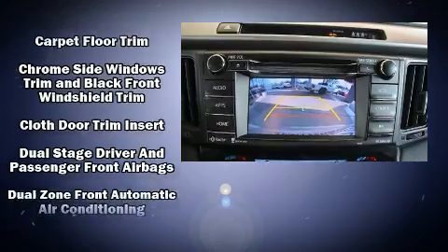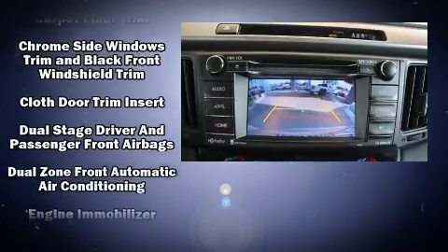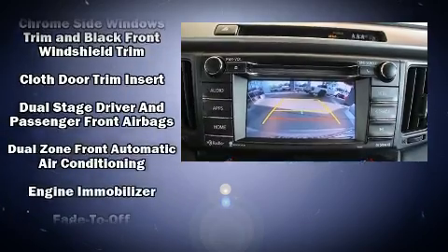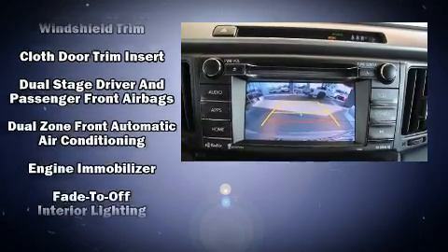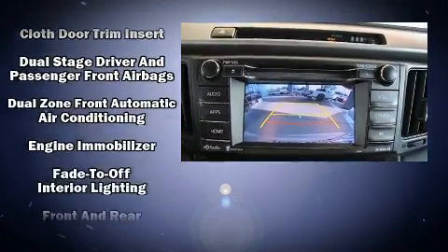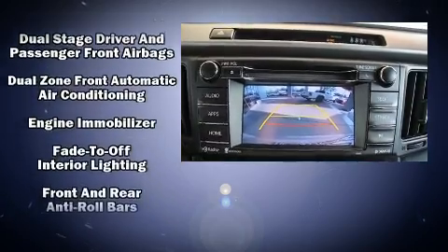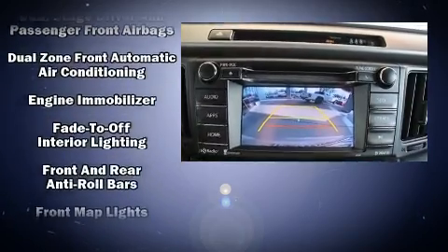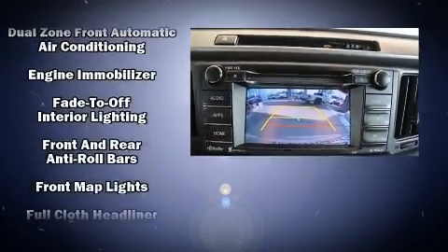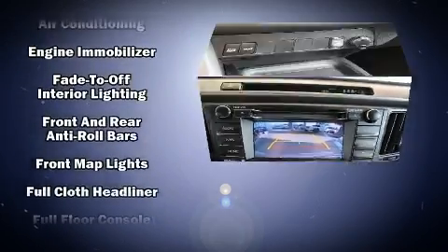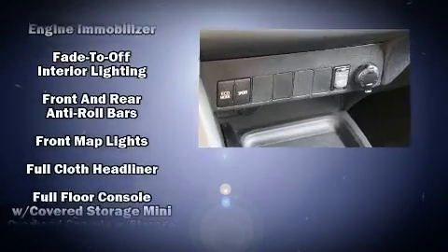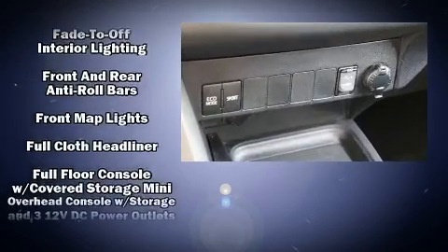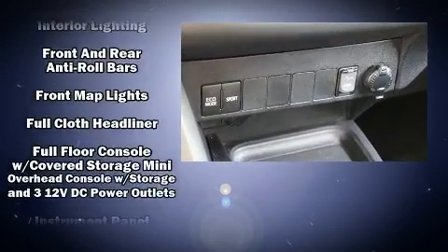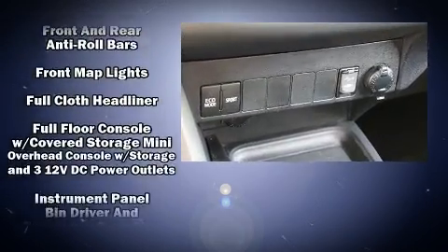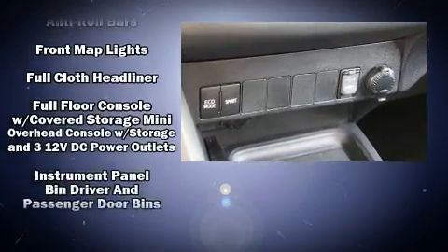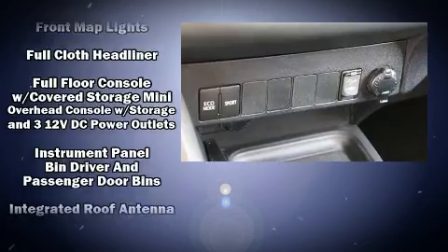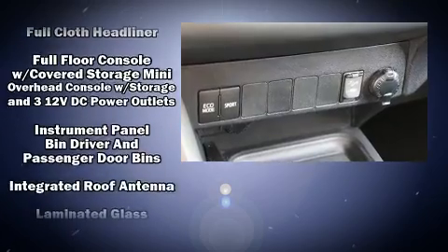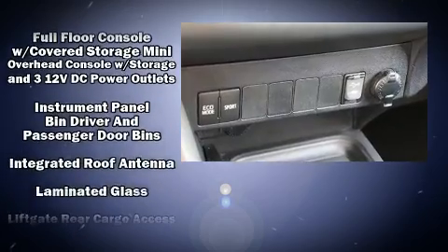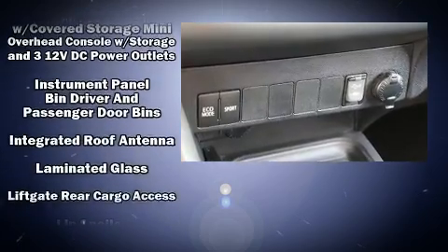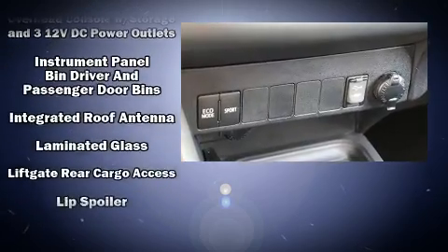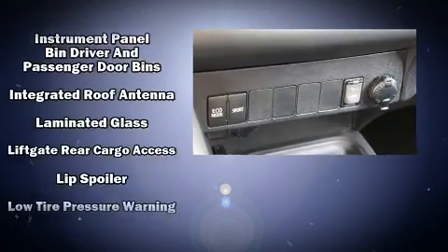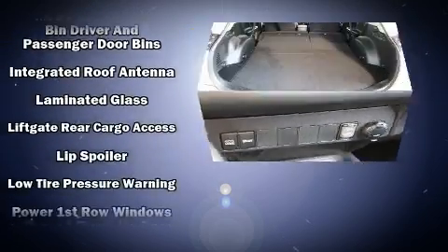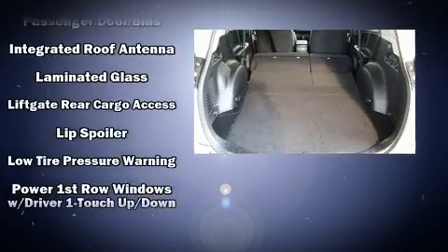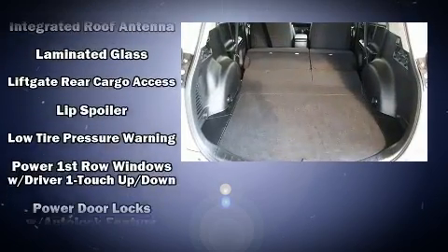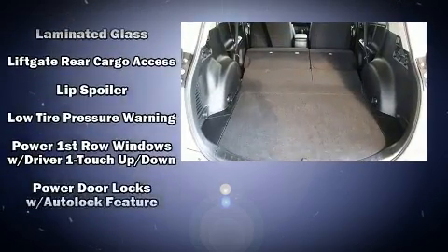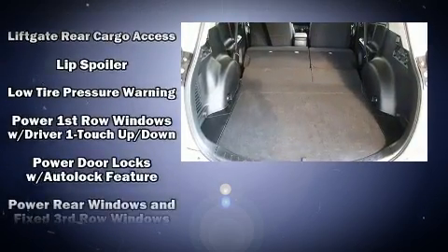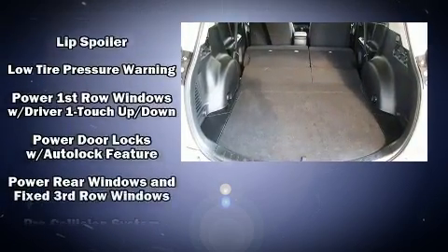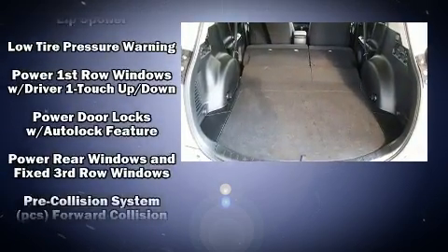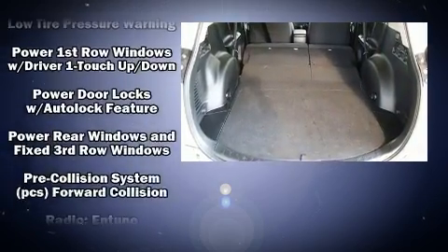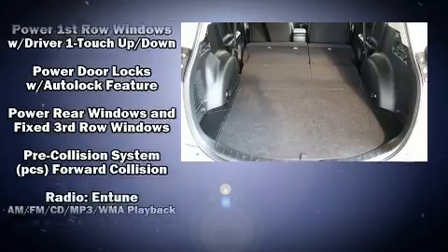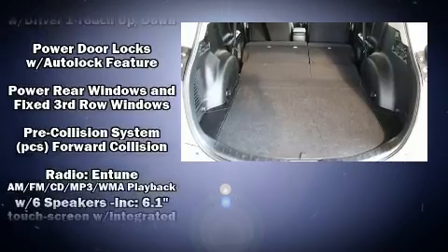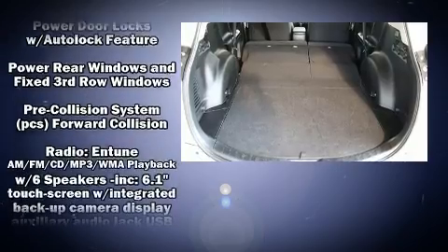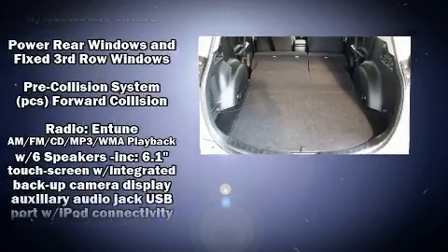Toyota also prioritized safety and security by including dual front impact airbags with occupant-sensing airbag, brake assist, and four-wheel disc brakes with ABS.